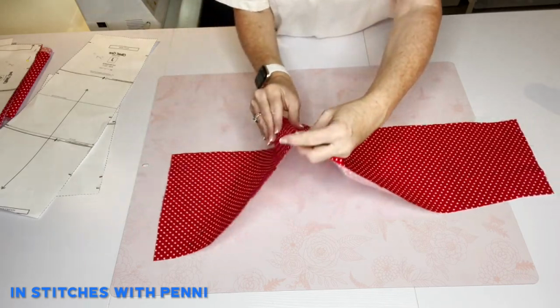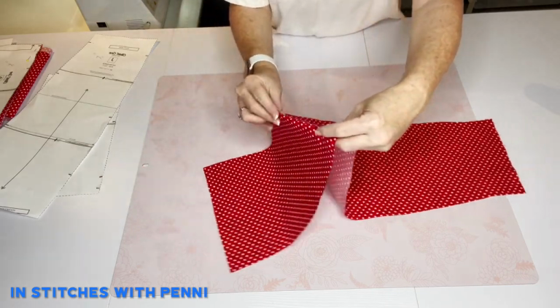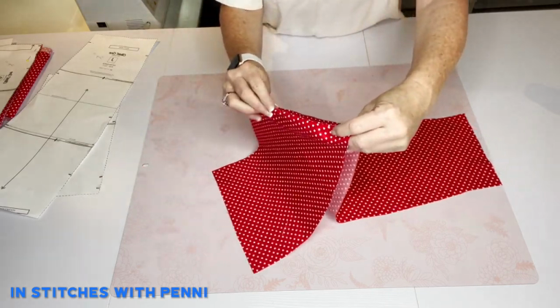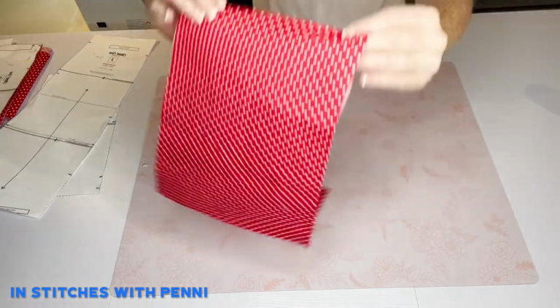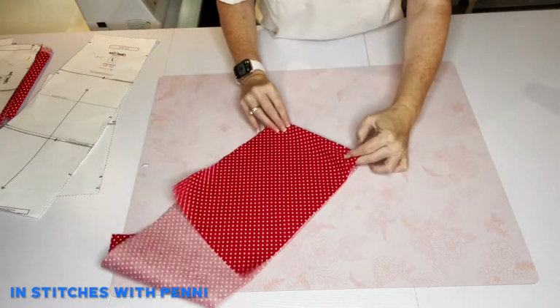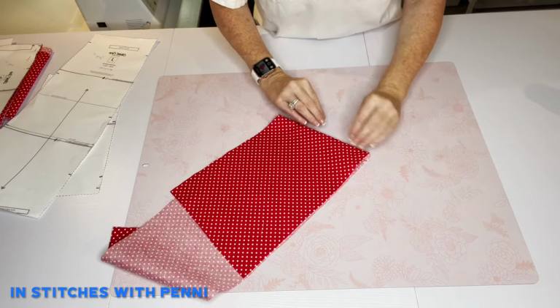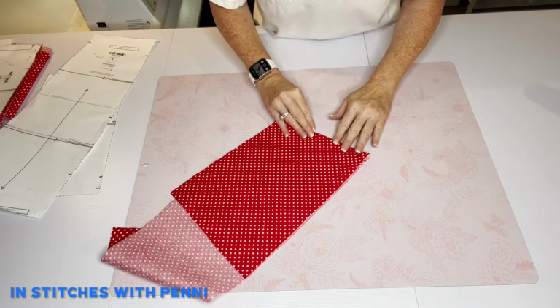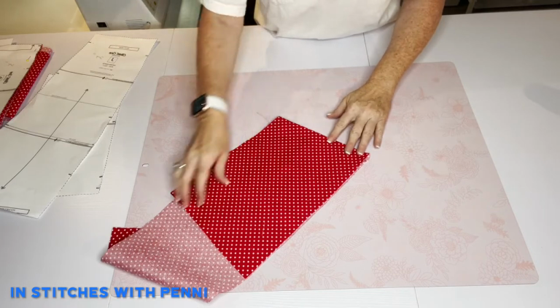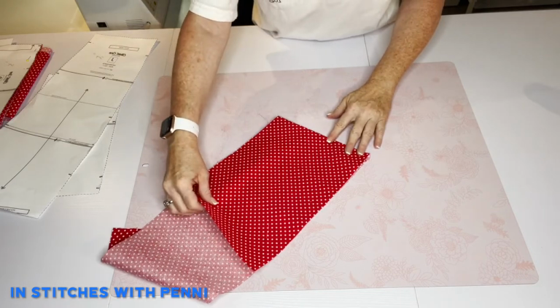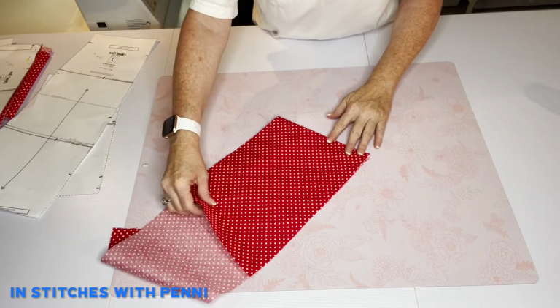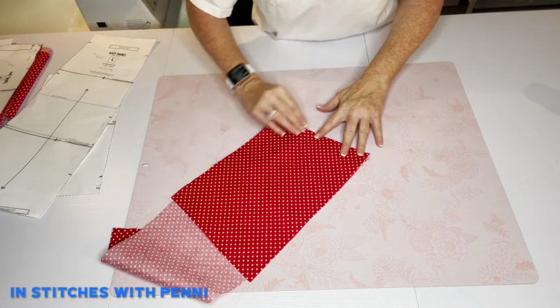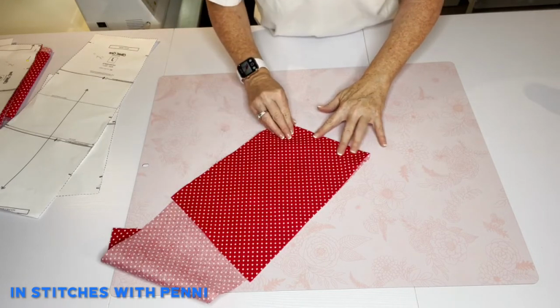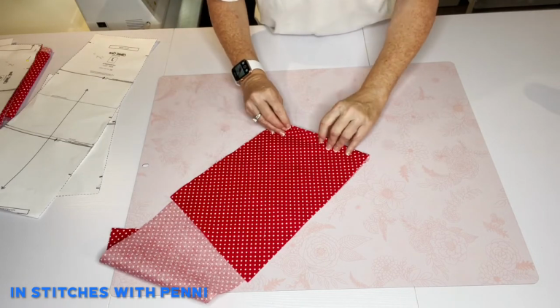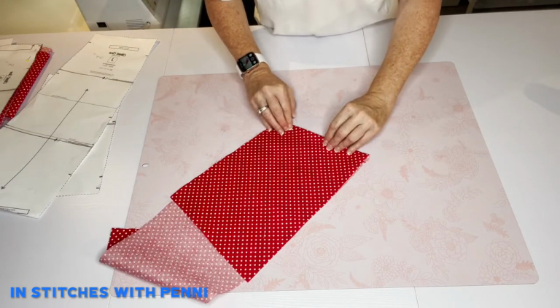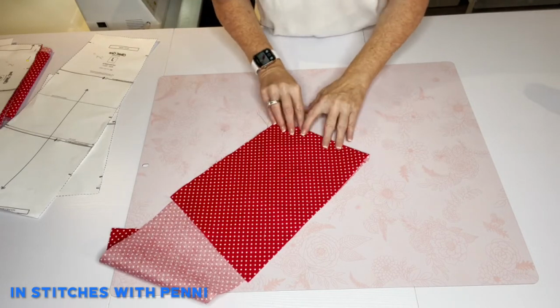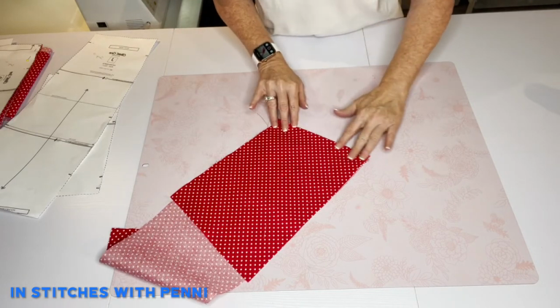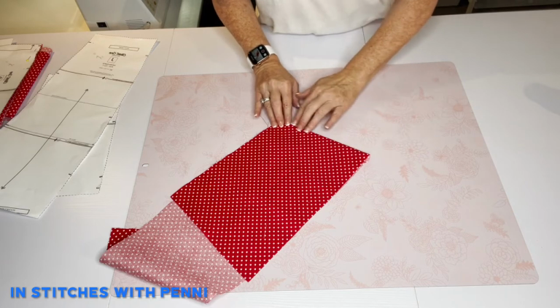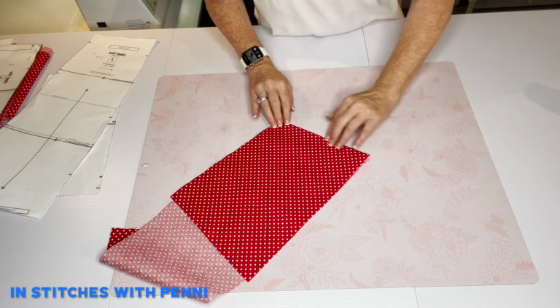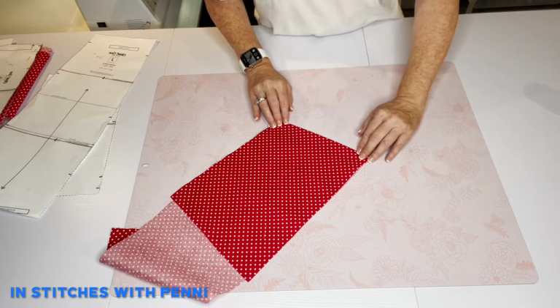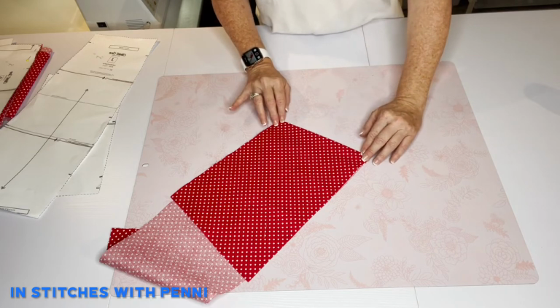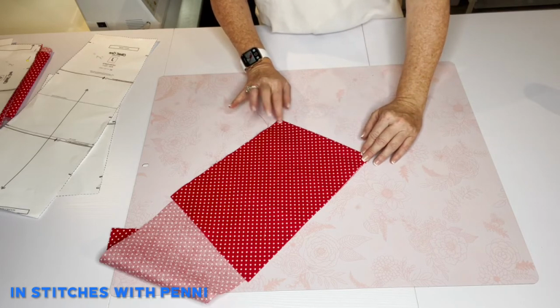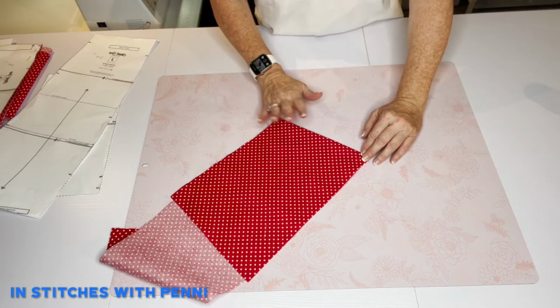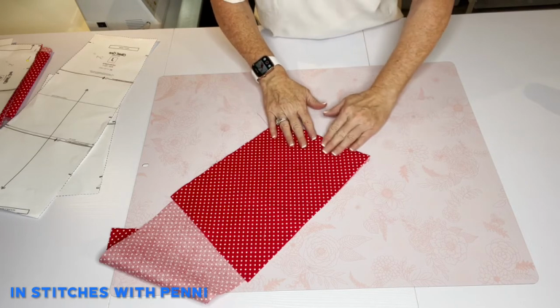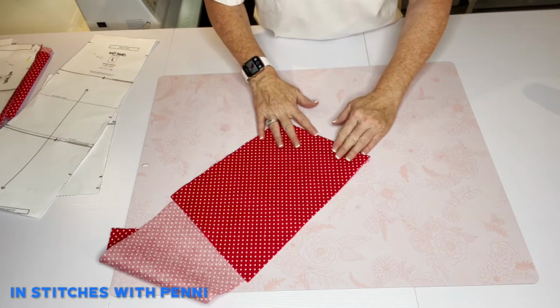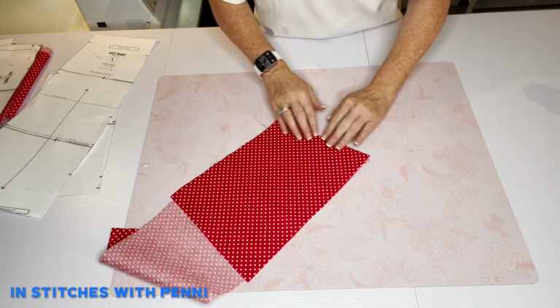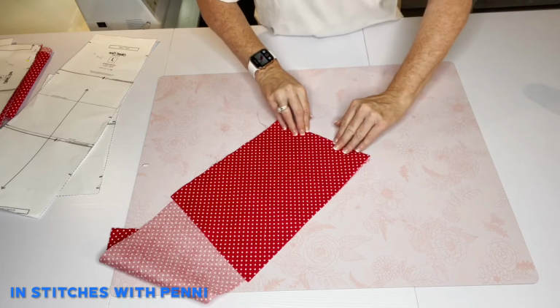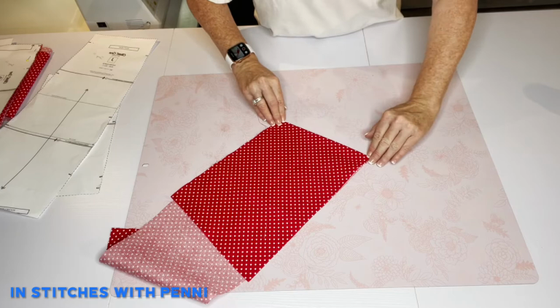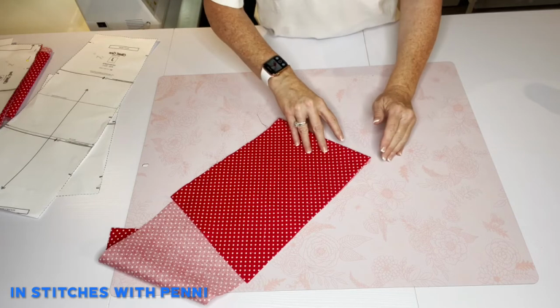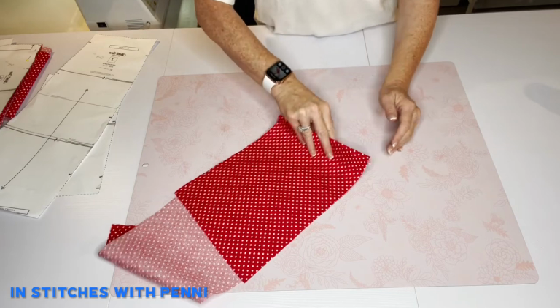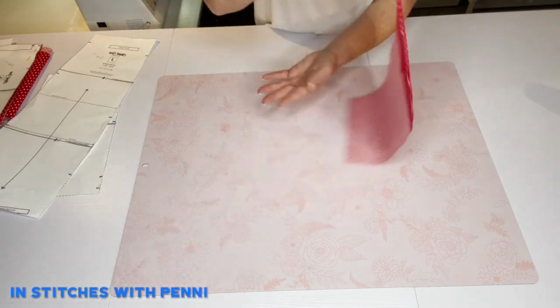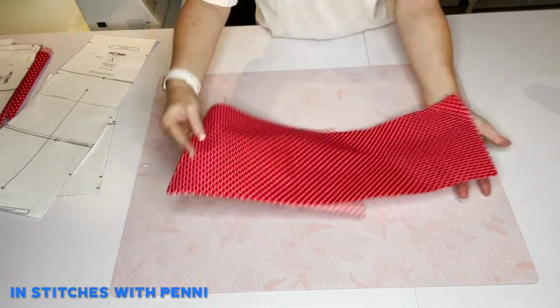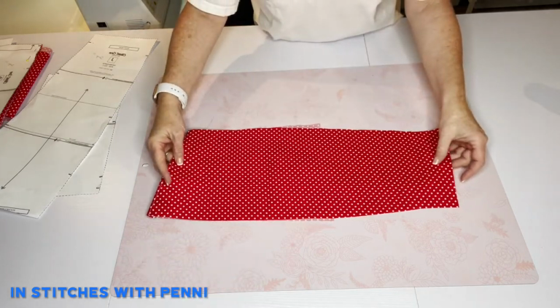What you're going to want to do is fold right there at that understitching. Now would be the time to topstitch if you want — completely up to you. Right here I've done that.